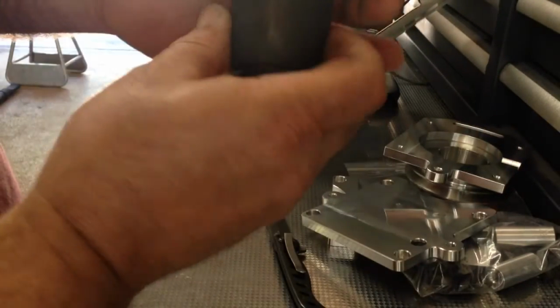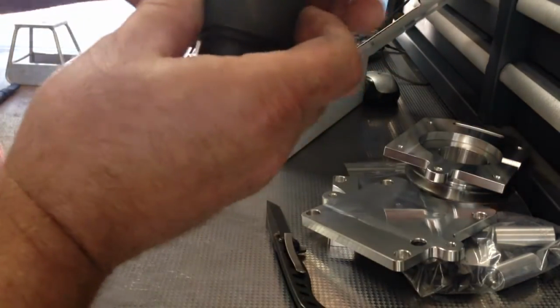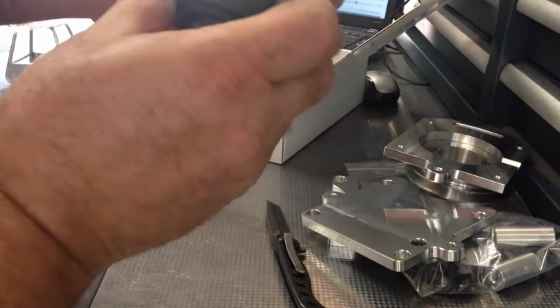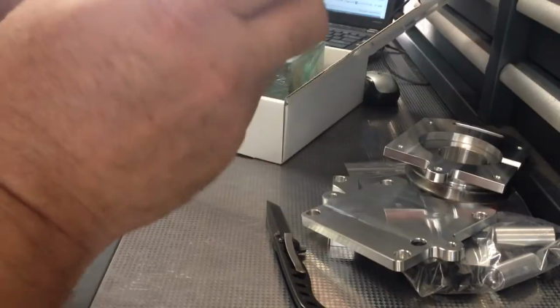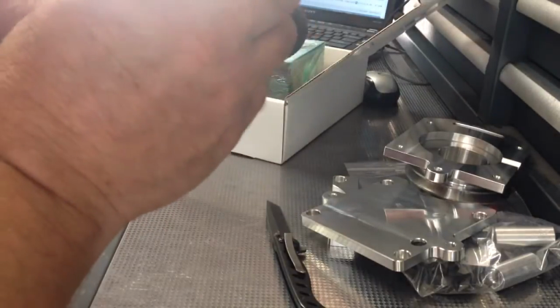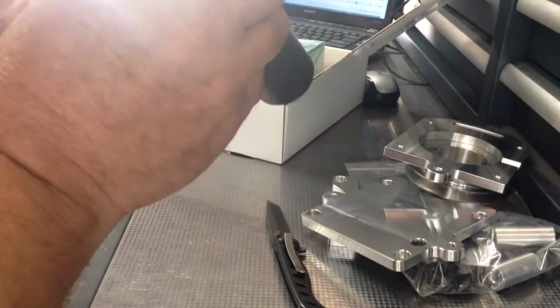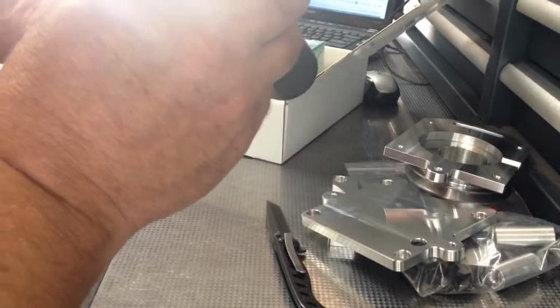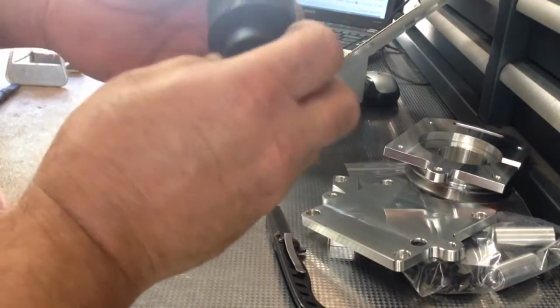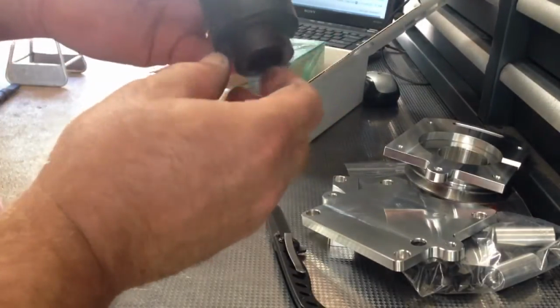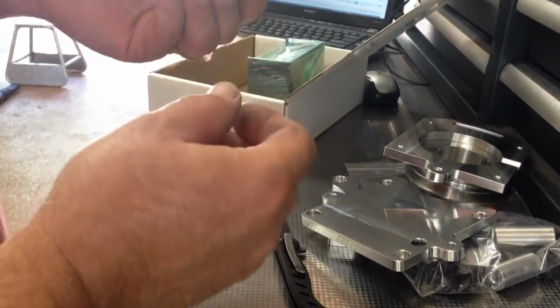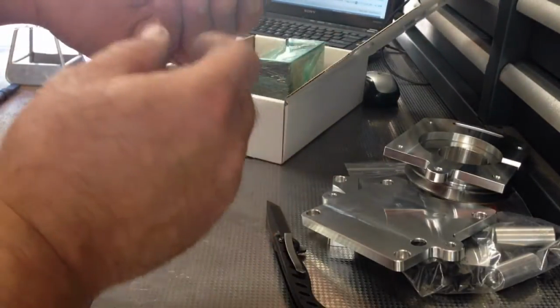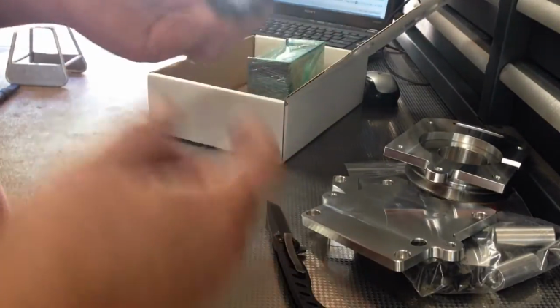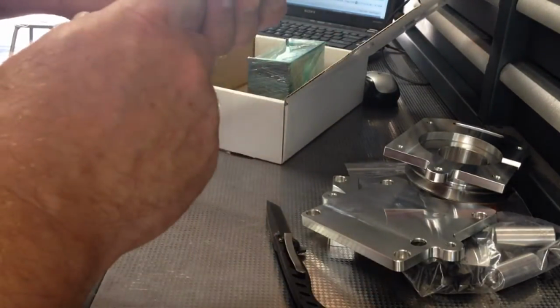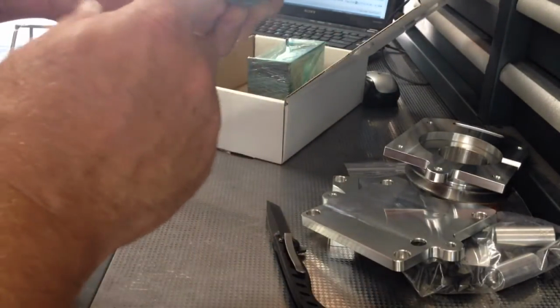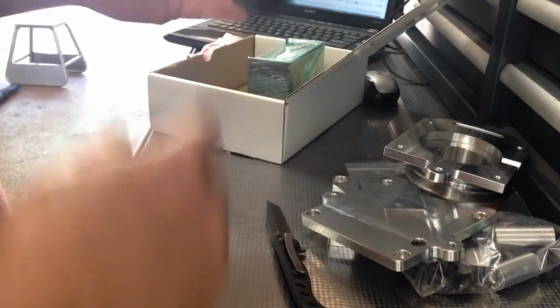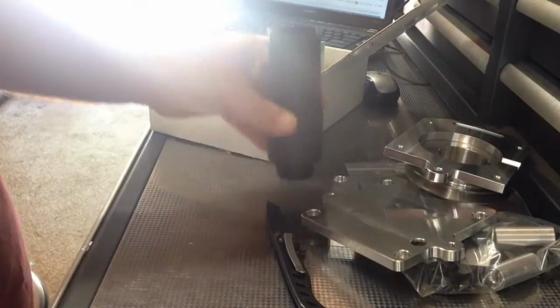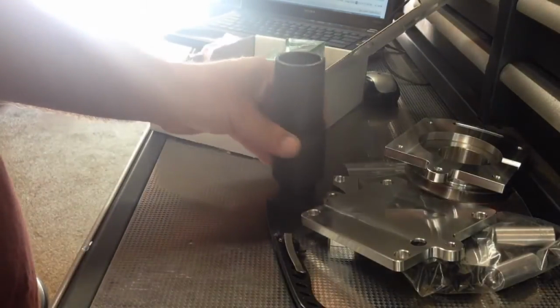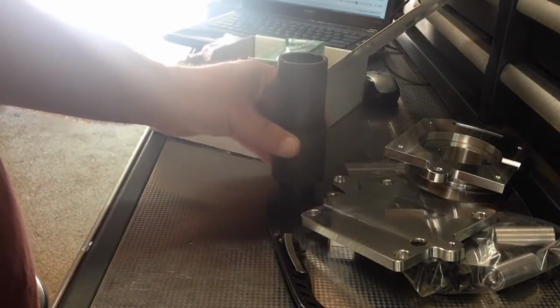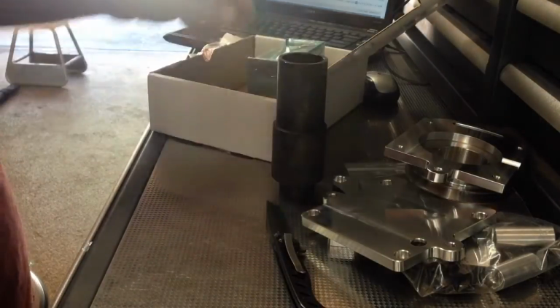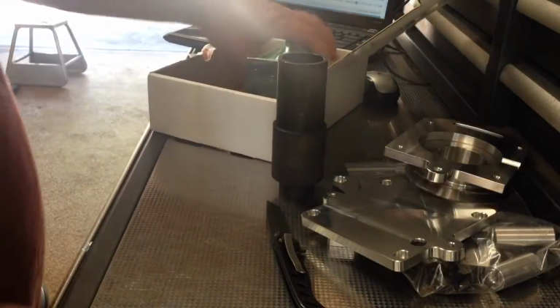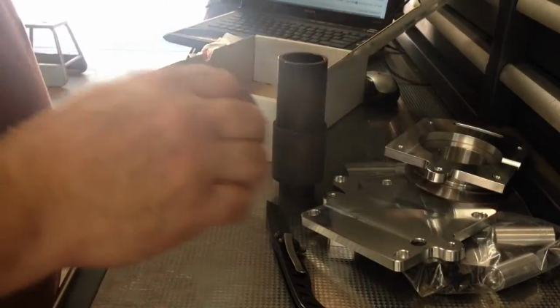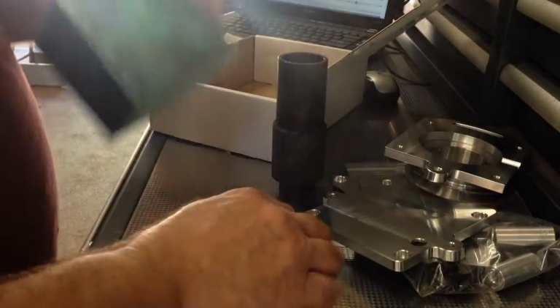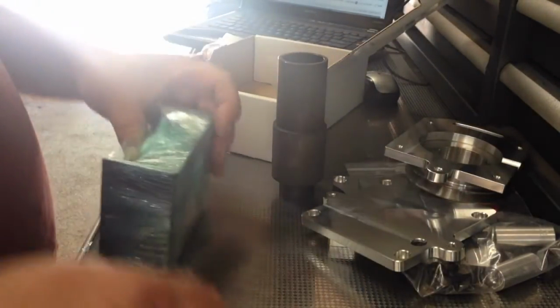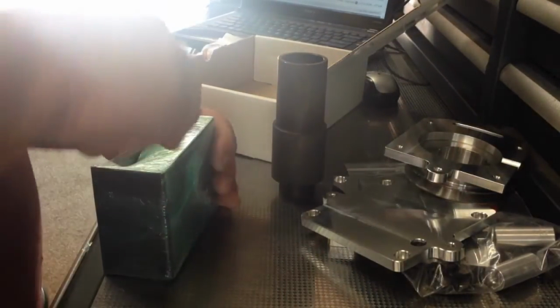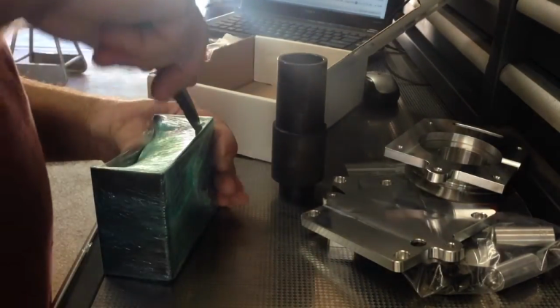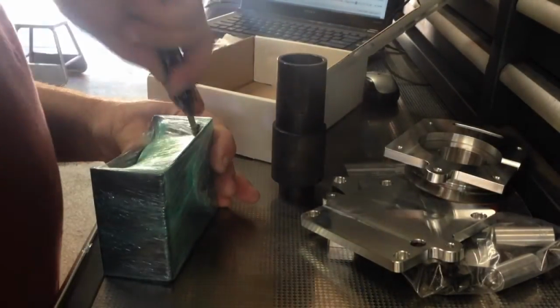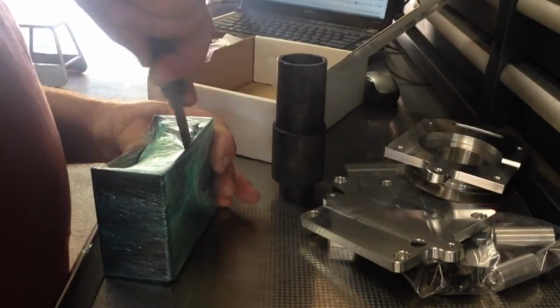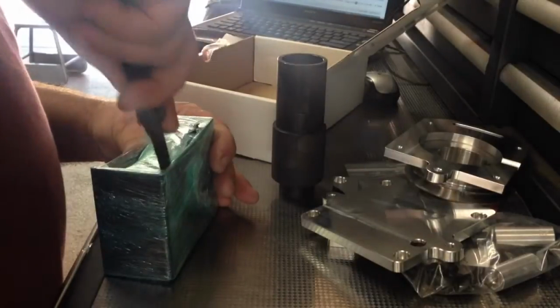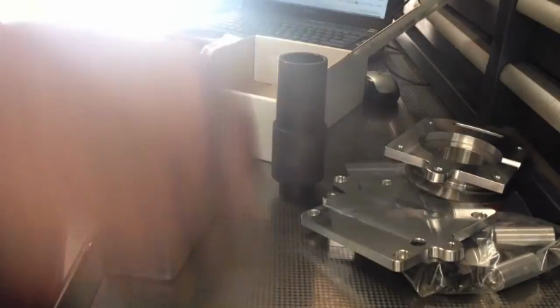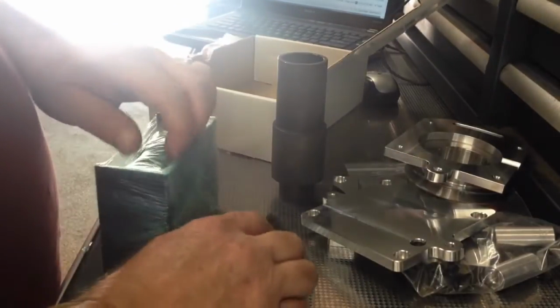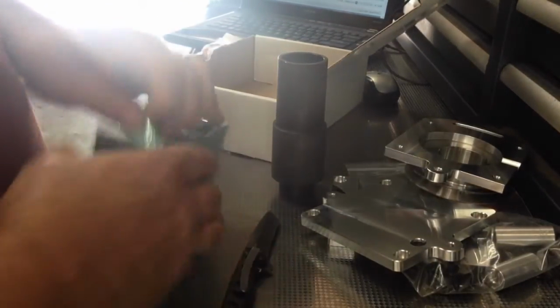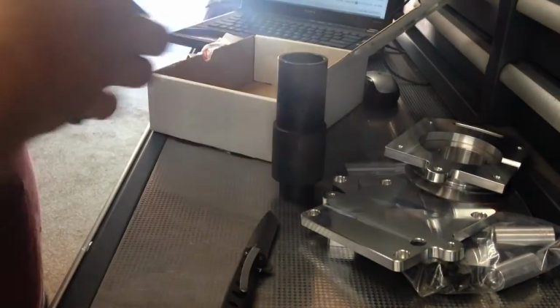That's your spline drive — it's going to carry your two bearings, maybe even a transducer ring. Not sure yet. It might even fit your splines better. Looks a lot nicer than the Chinese one. And then this is the cover.